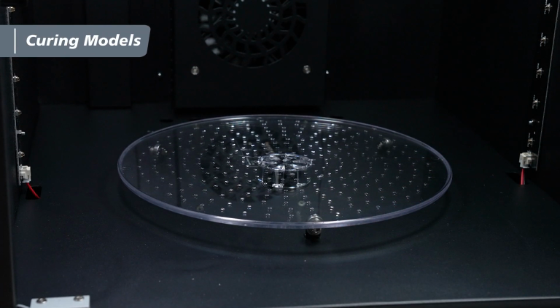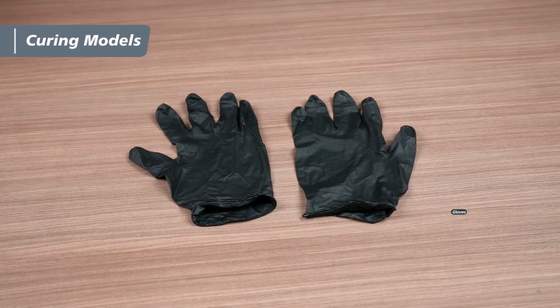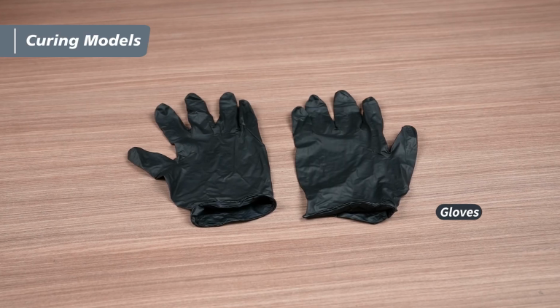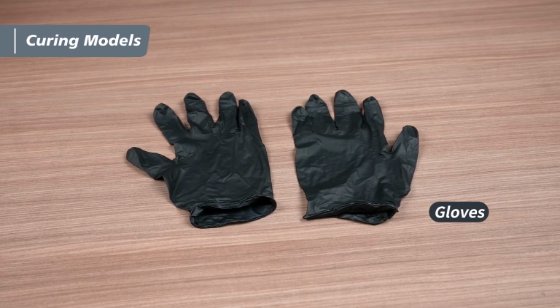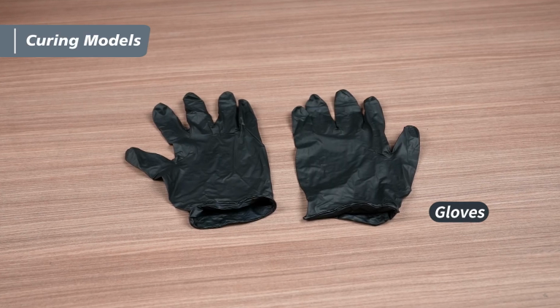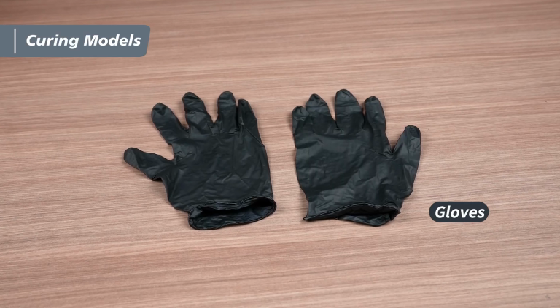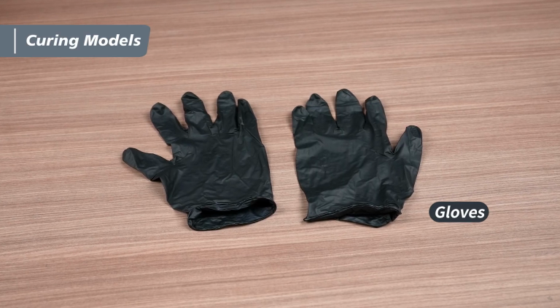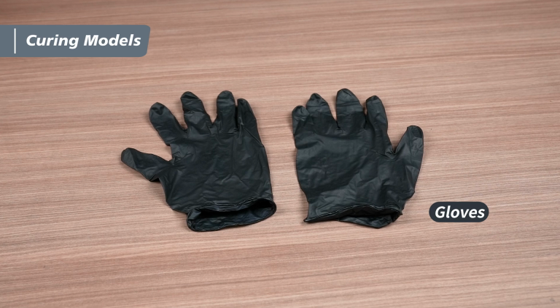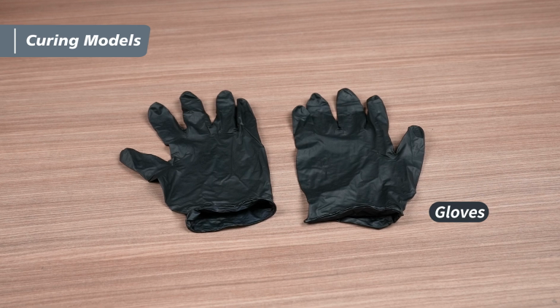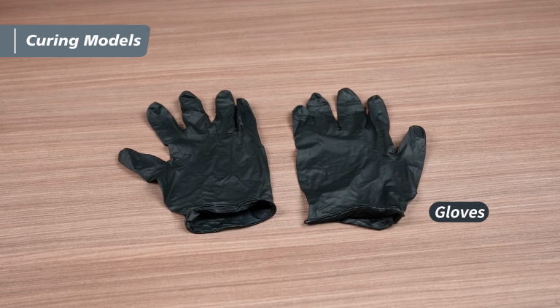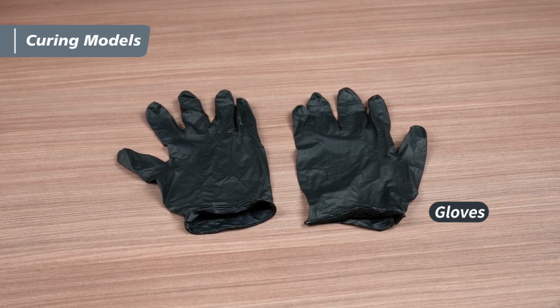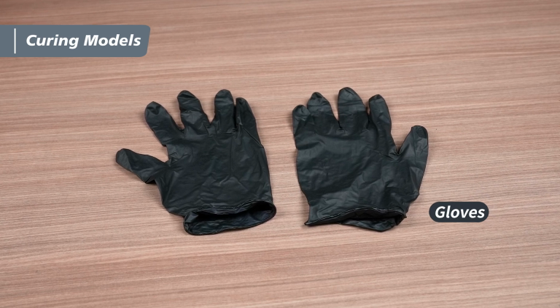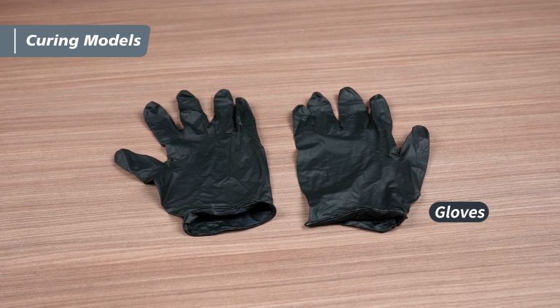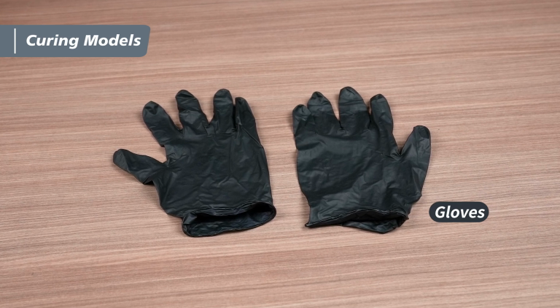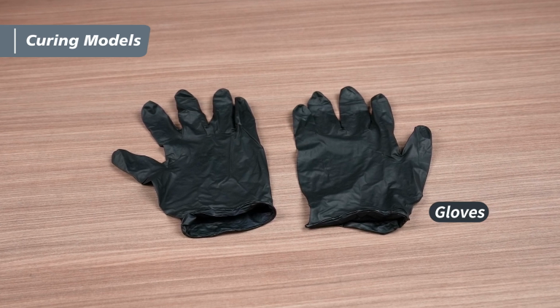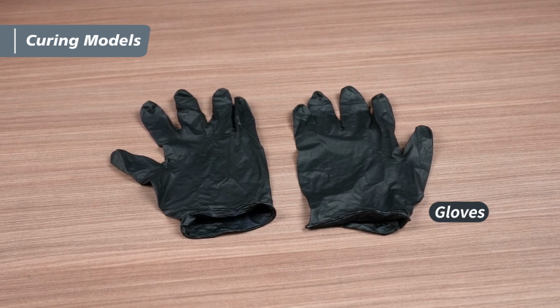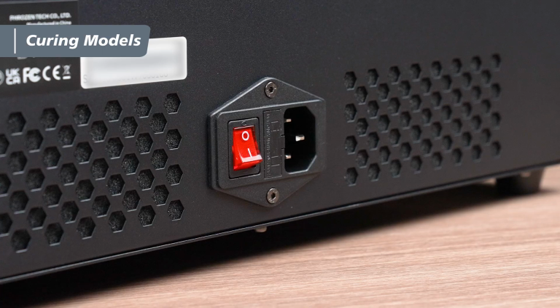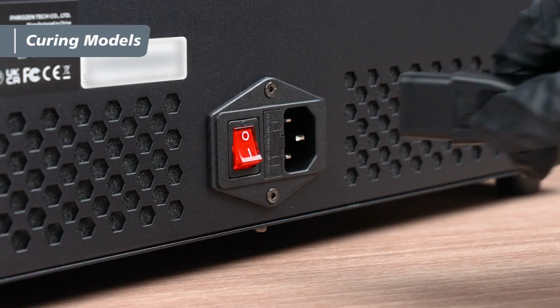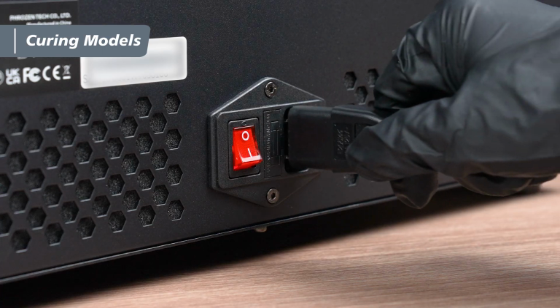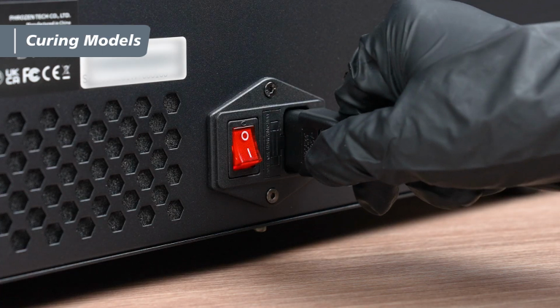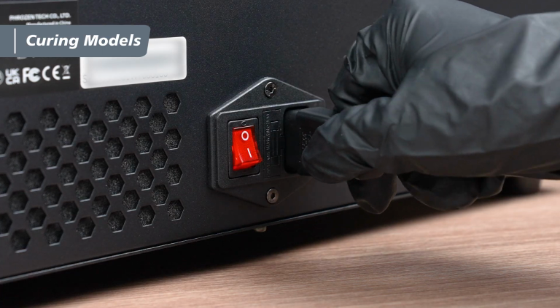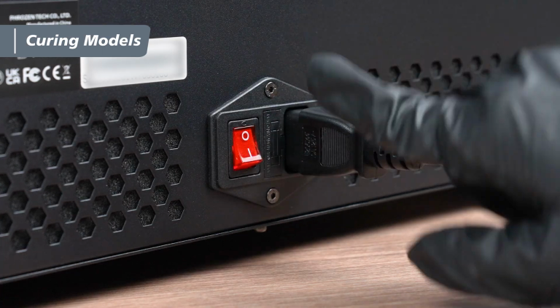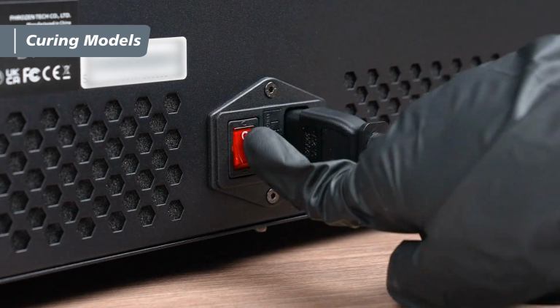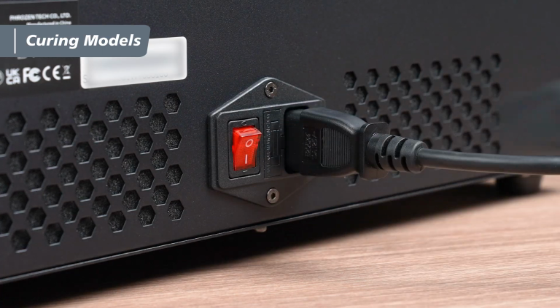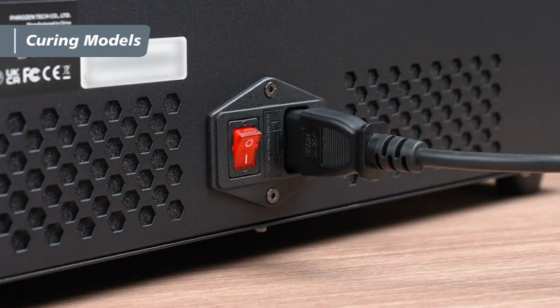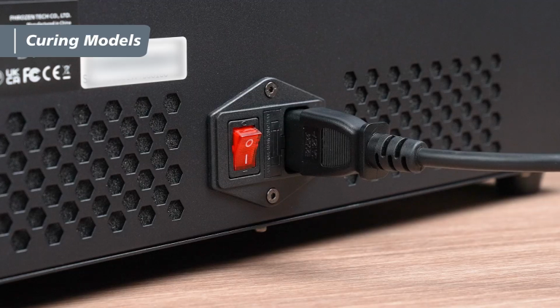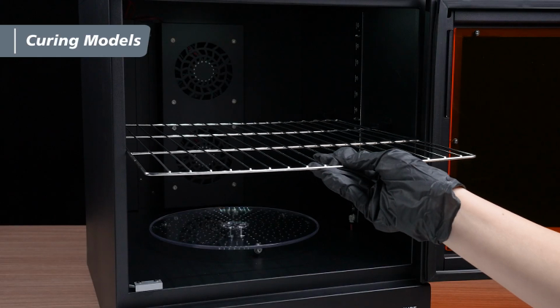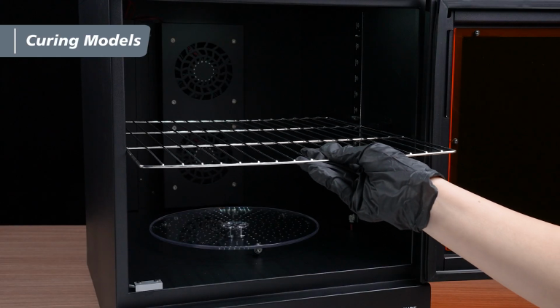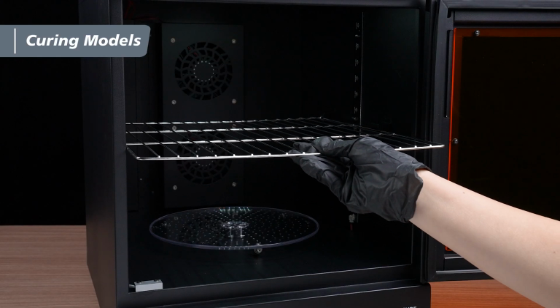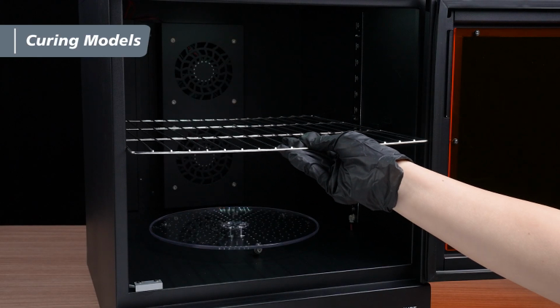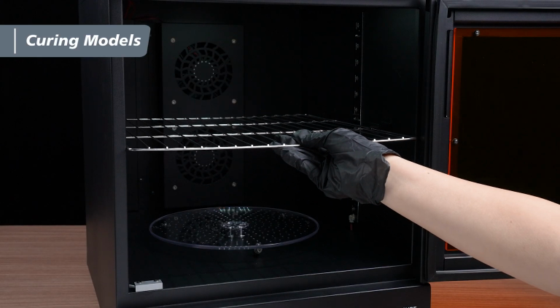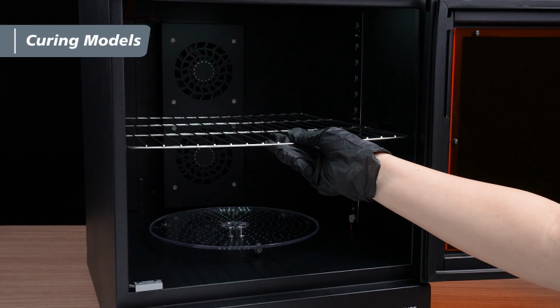A quick reminder: always wear gloves when handling models that haven't been fully cured. Plug in the power cable and switch the power on. Place the washed models inside the unit.